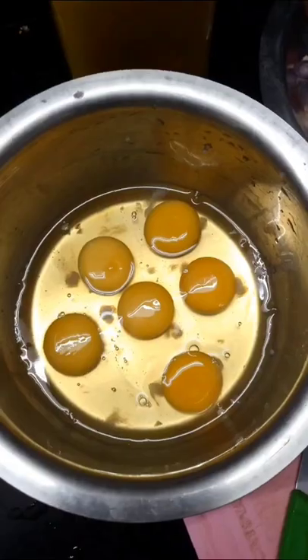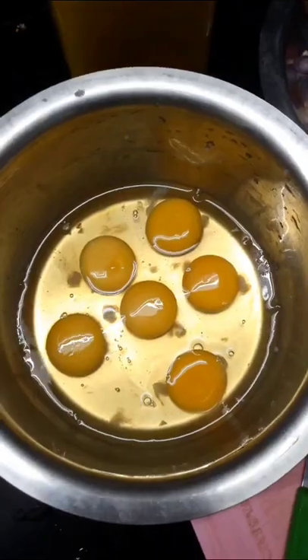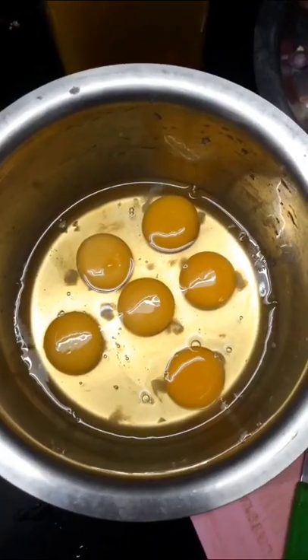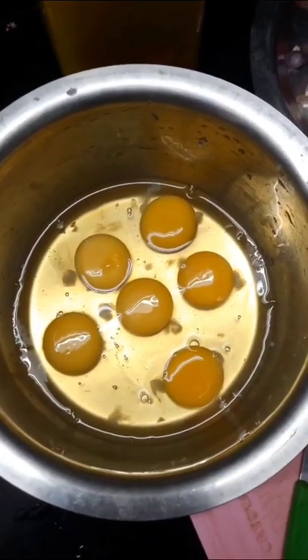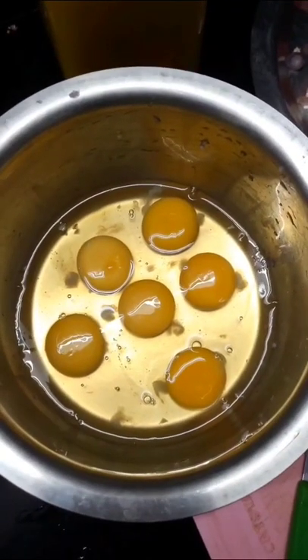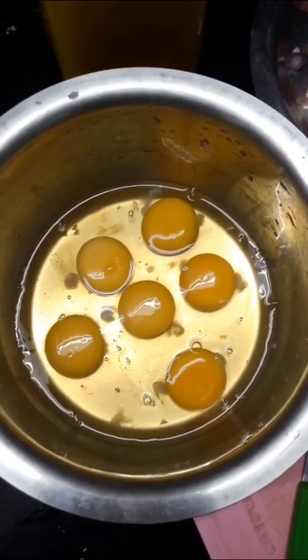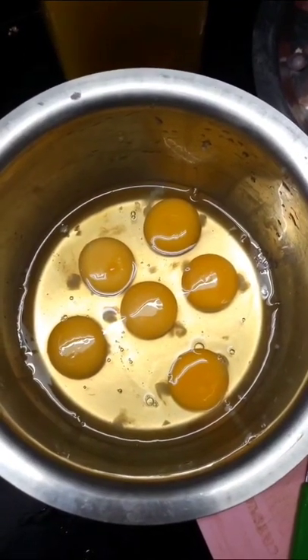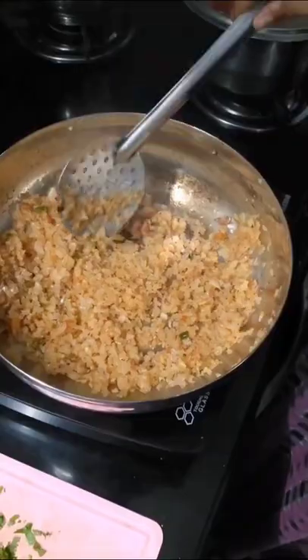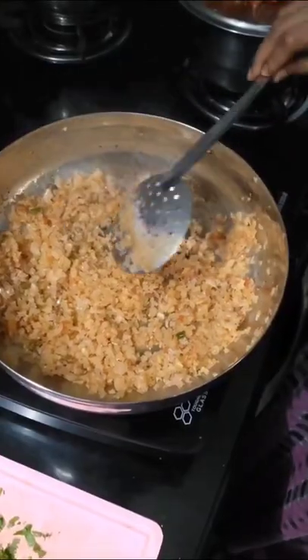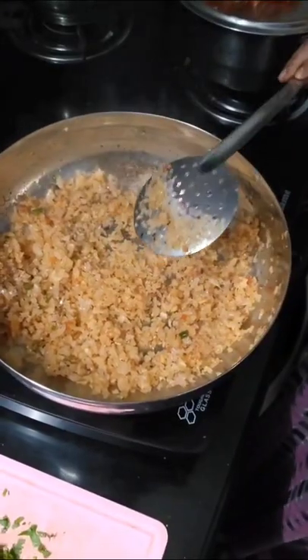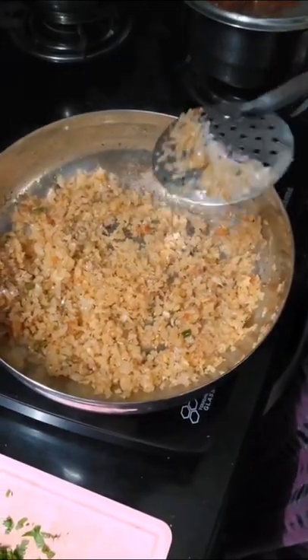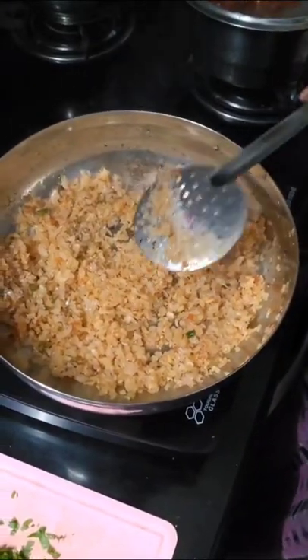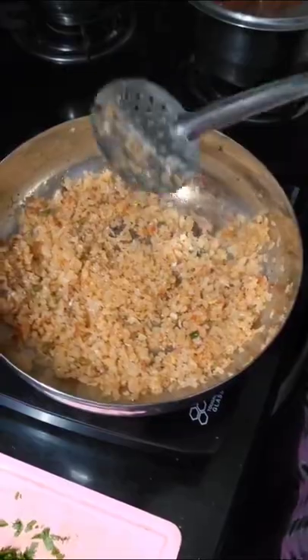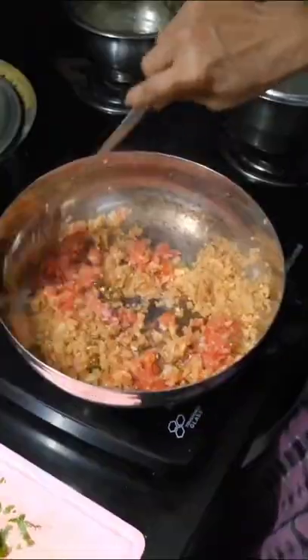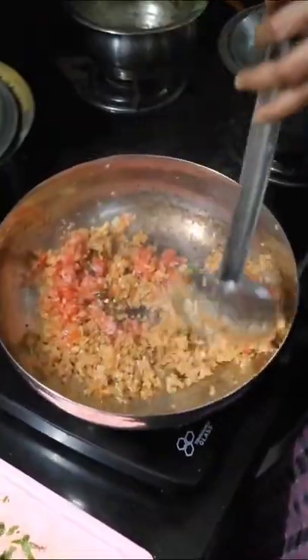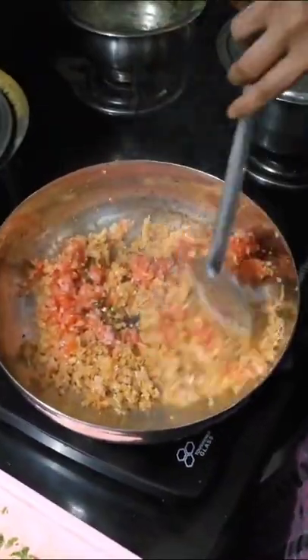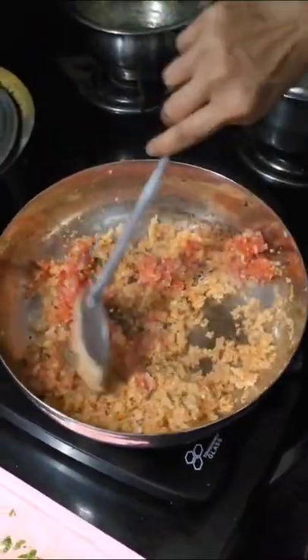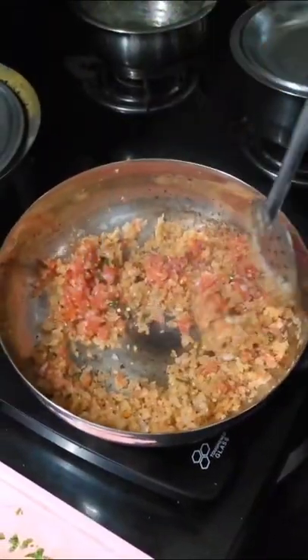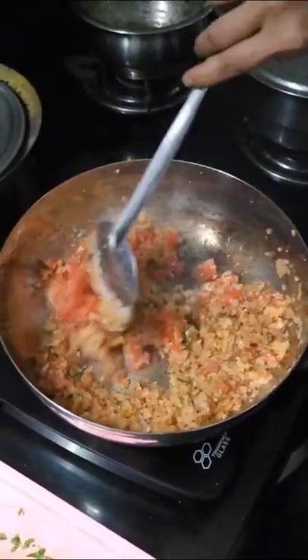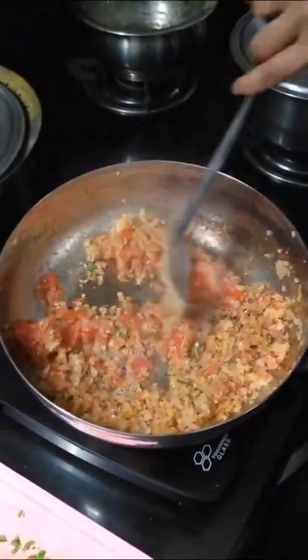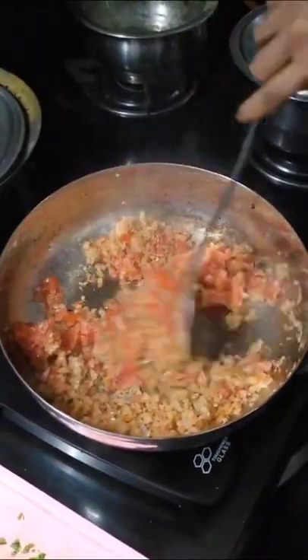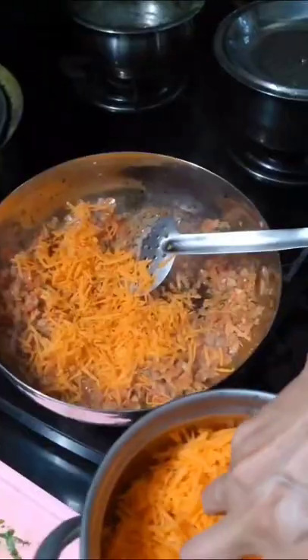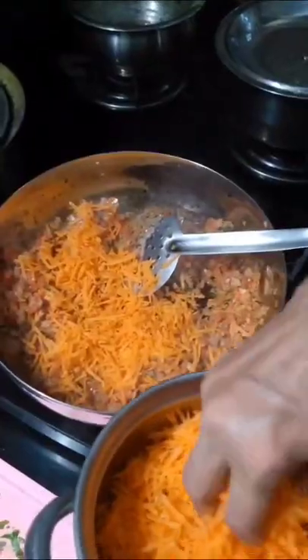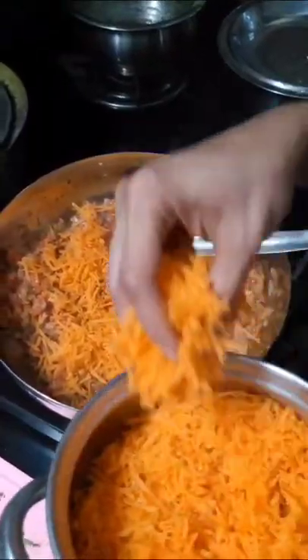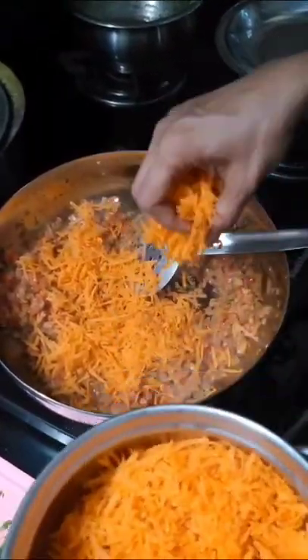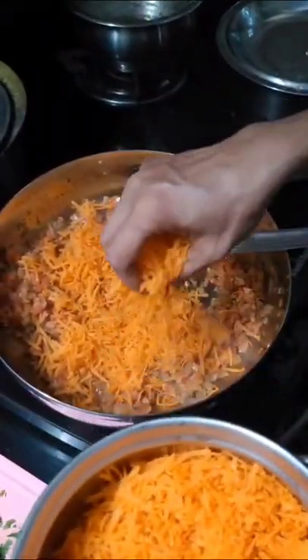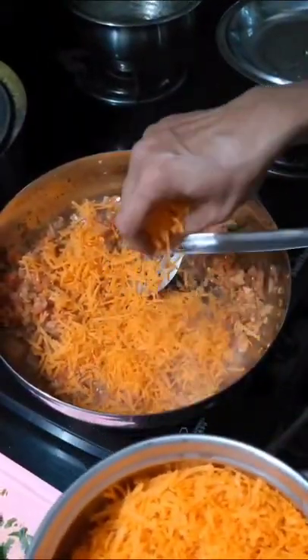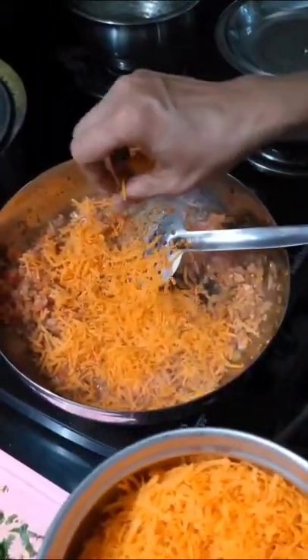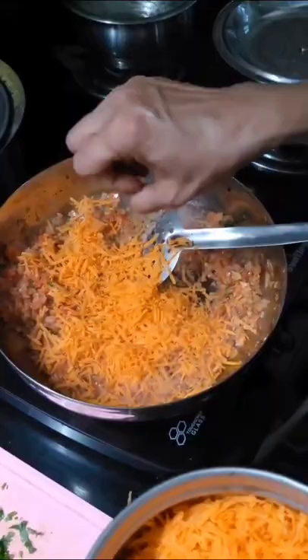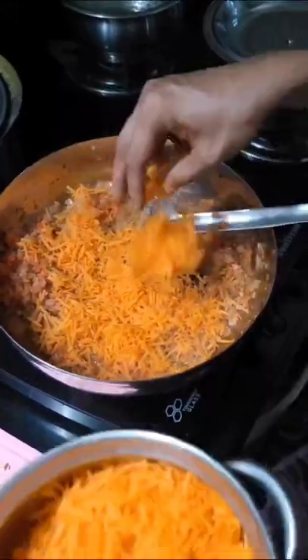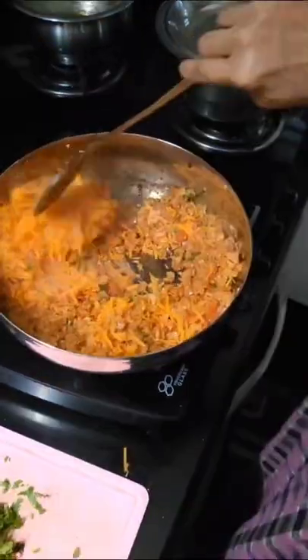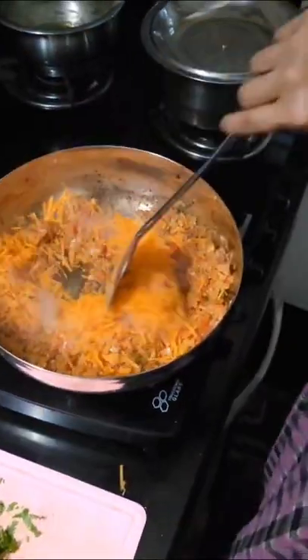Break 6 eggs in a bowl. Simultaneously add 2 chopped tomatoes to the pan and fry well for 3 minutes. Now add 2 grated carrots and fry well for 3 minutes.